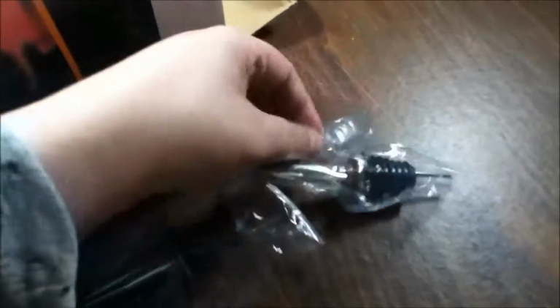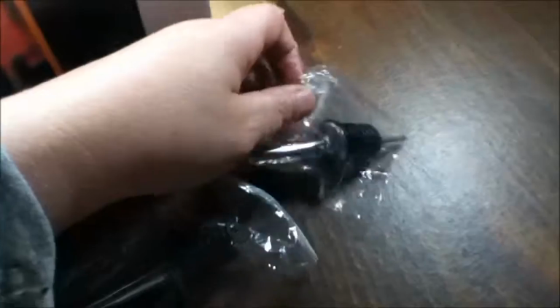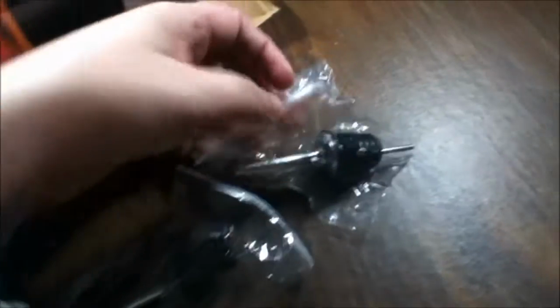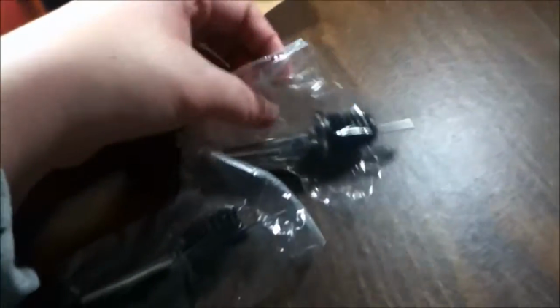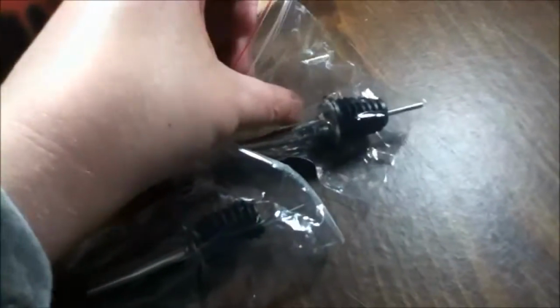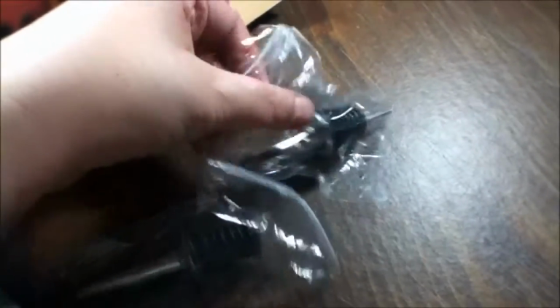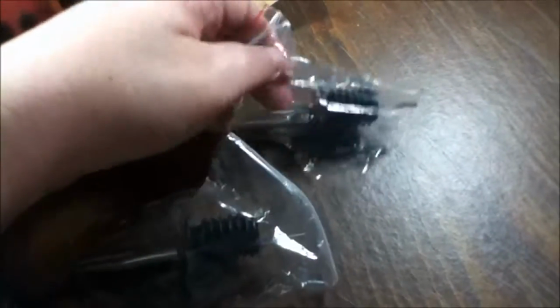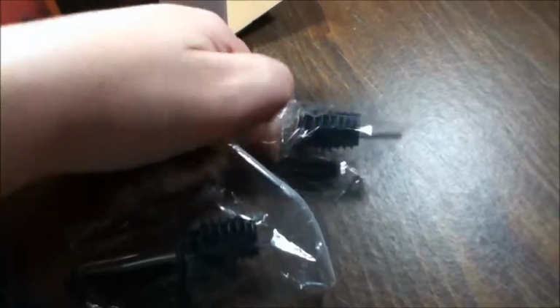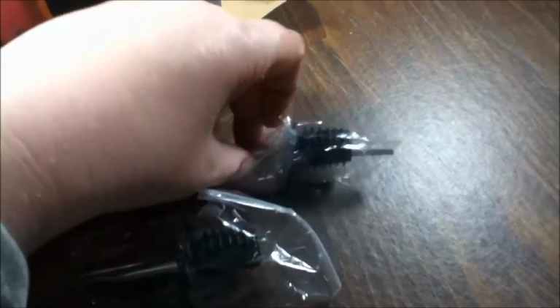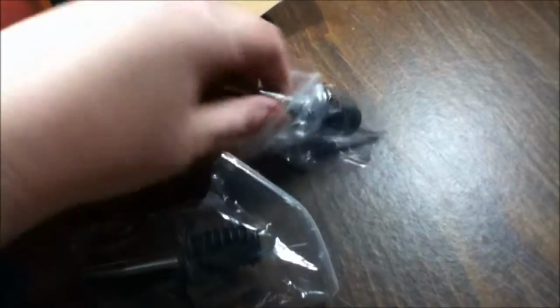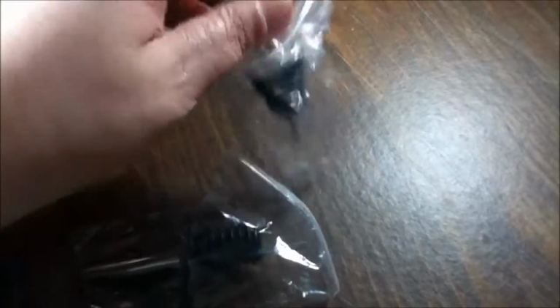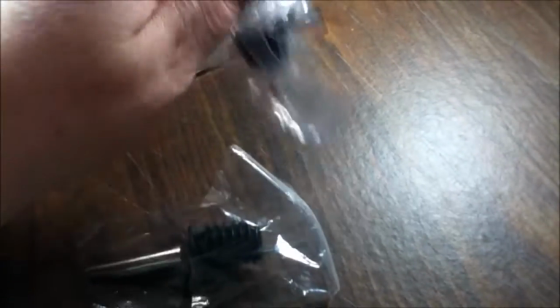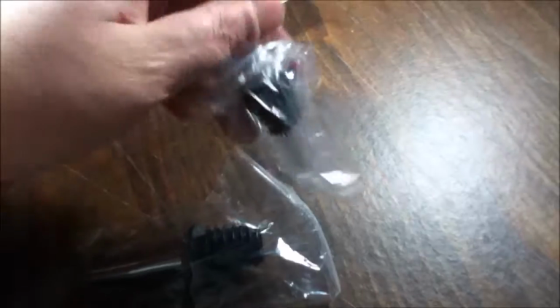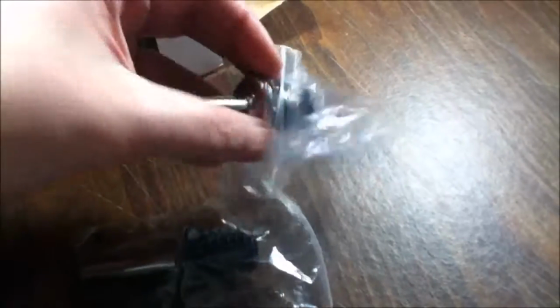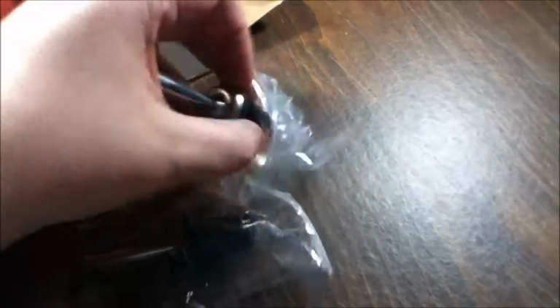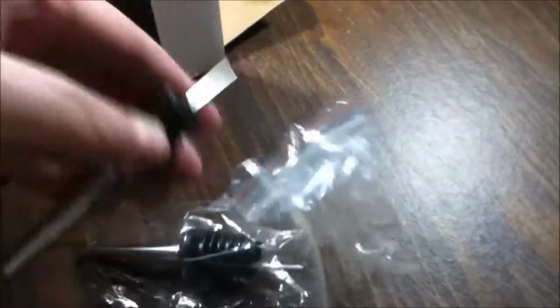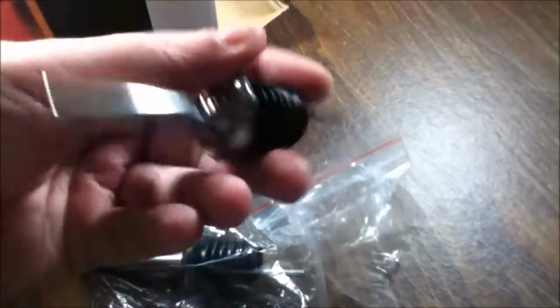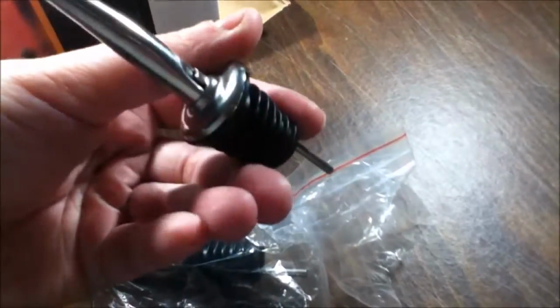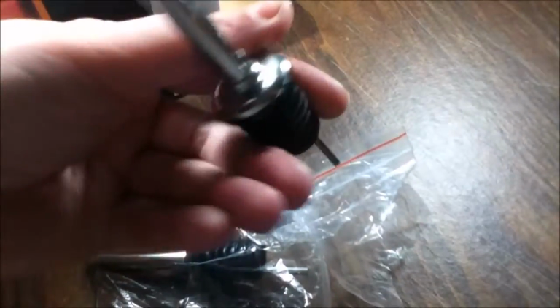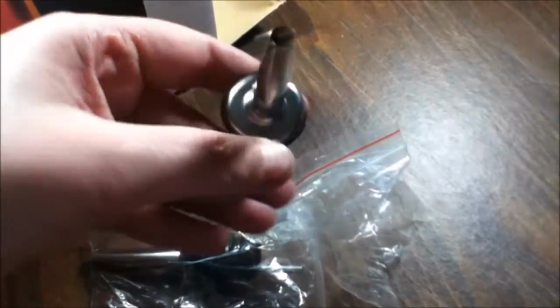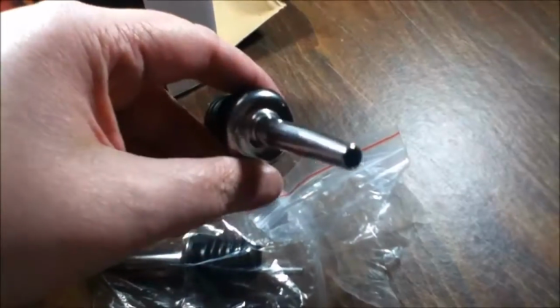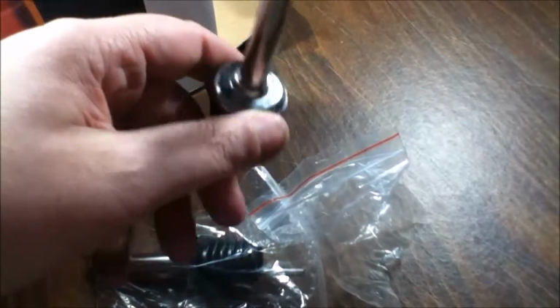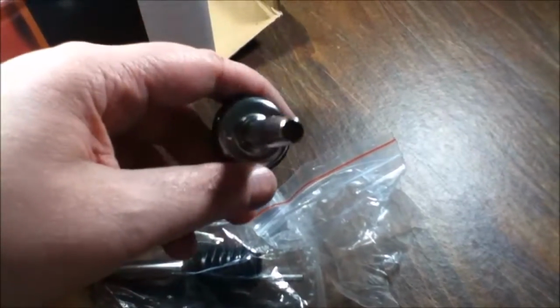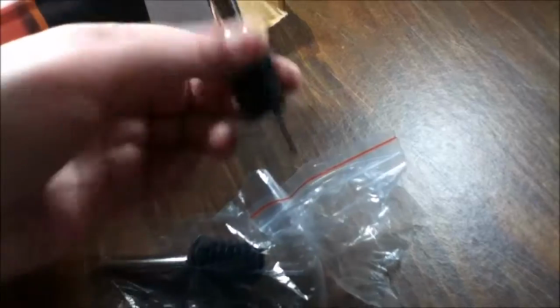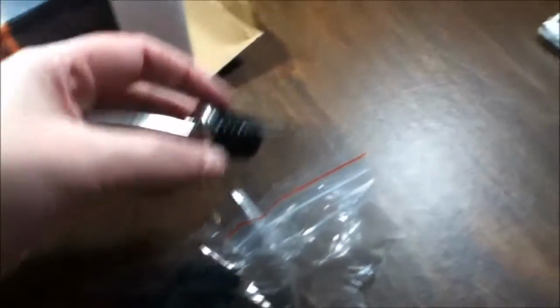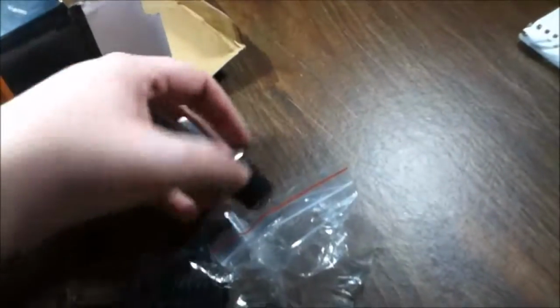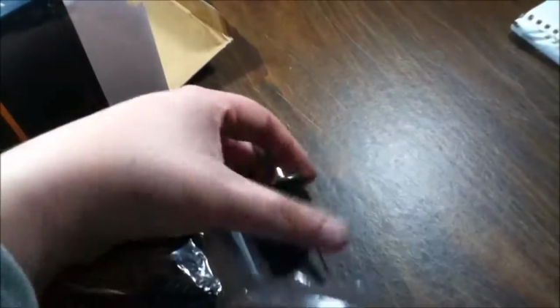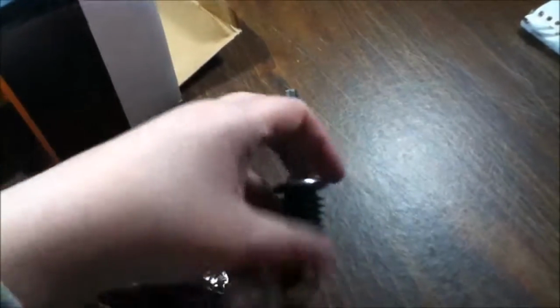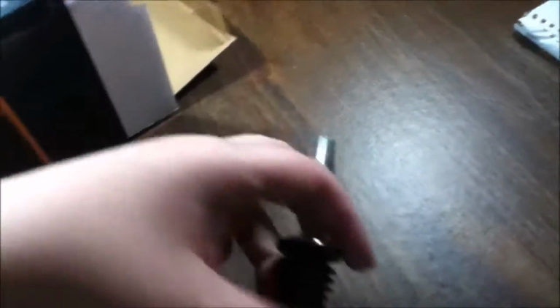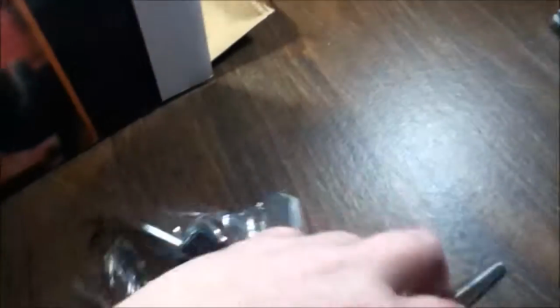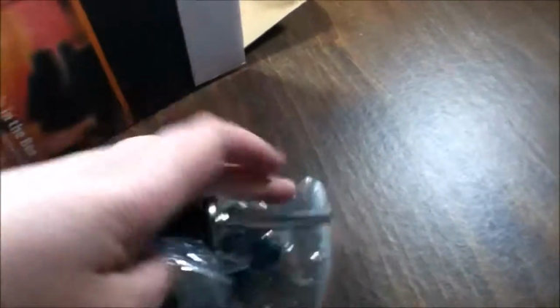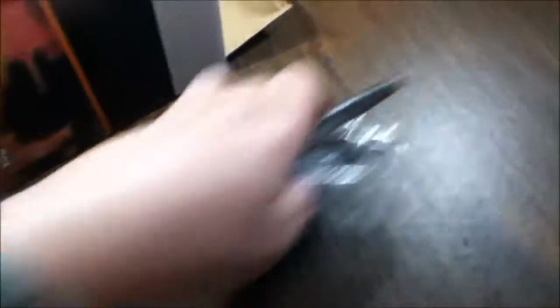Let me see if I can open up one of these. Oh yeah, that's very nice — you just put that inside your bottle, makes it easier to pour whenever you're working. You get two of these, so that's really nice.